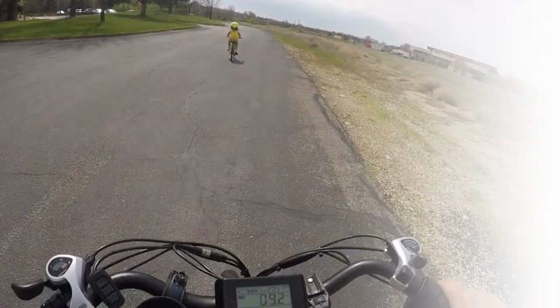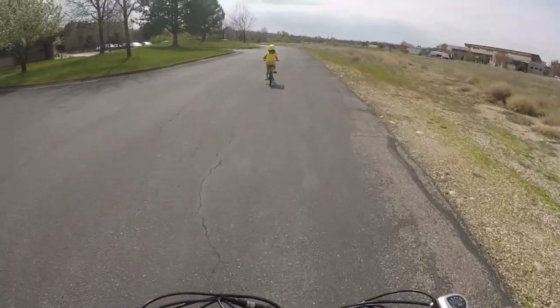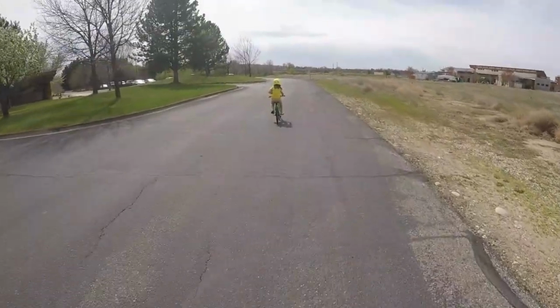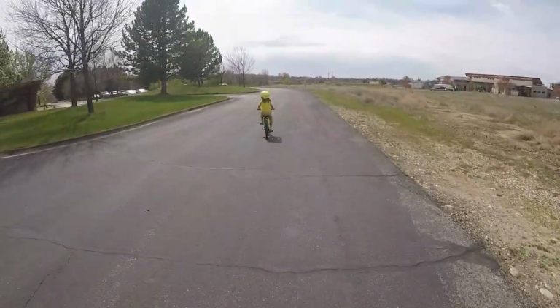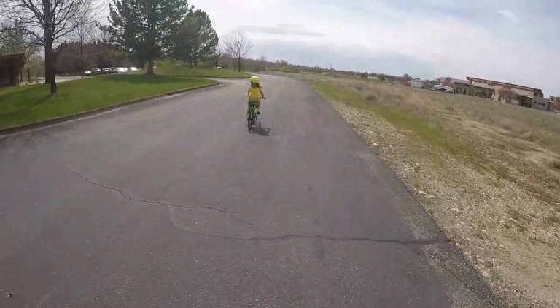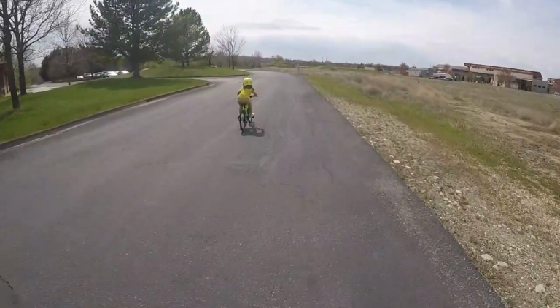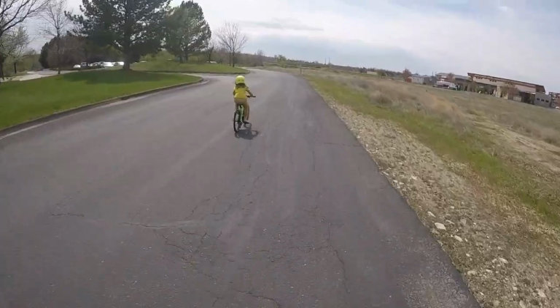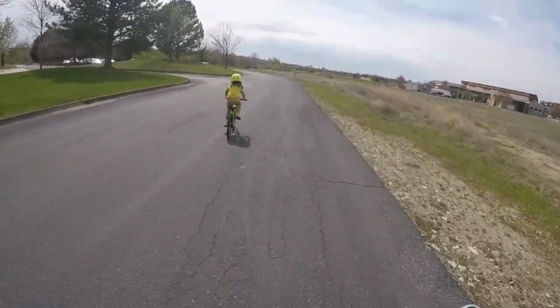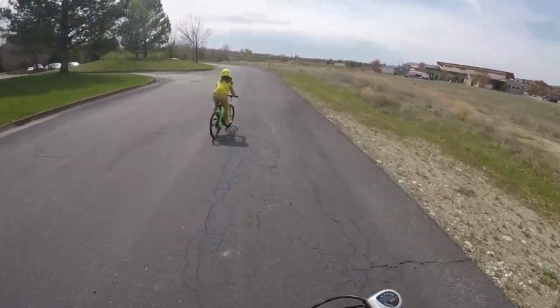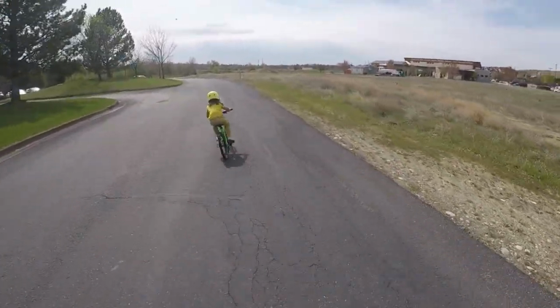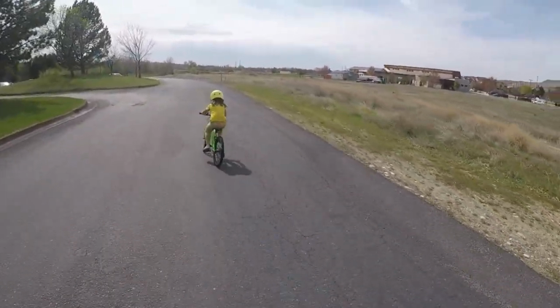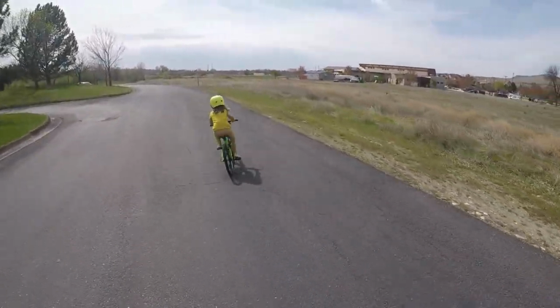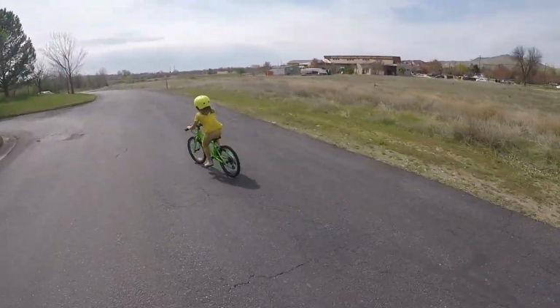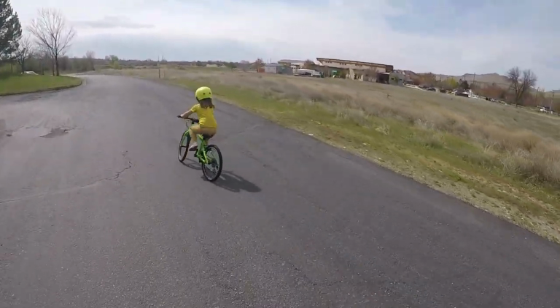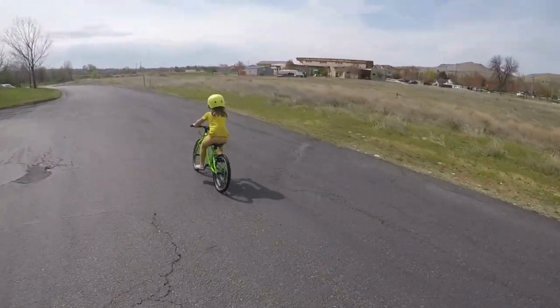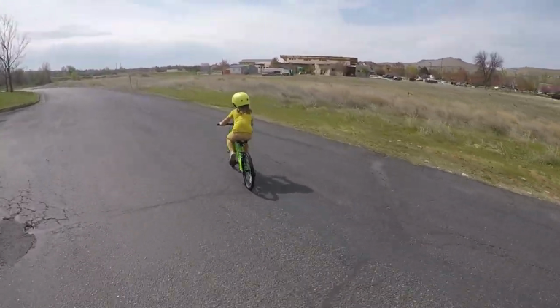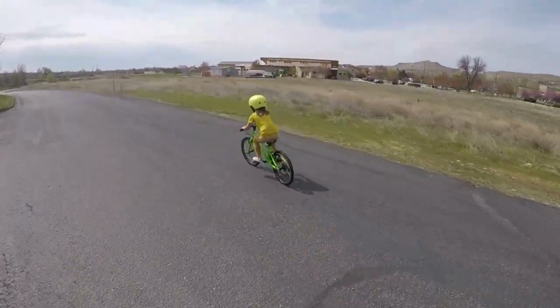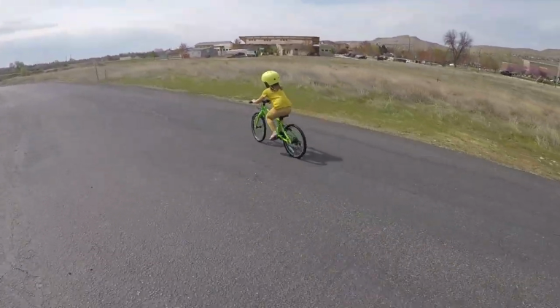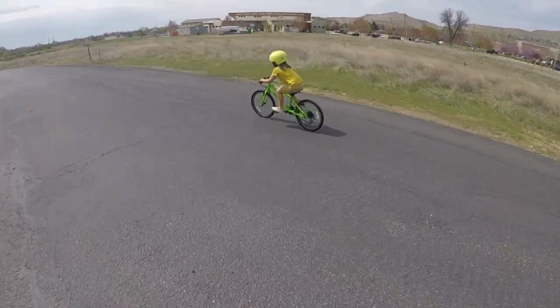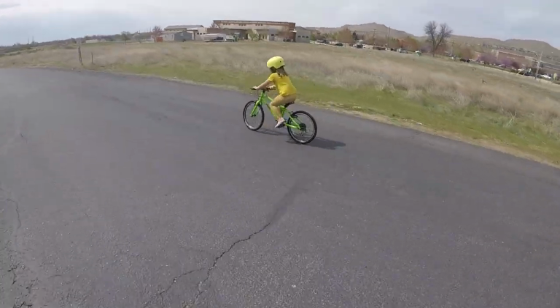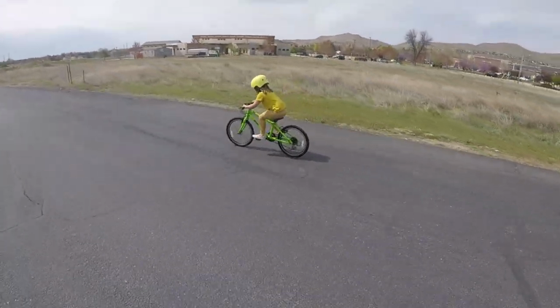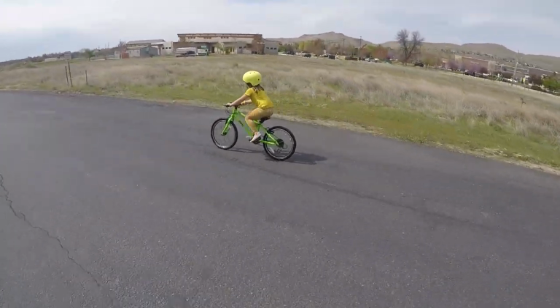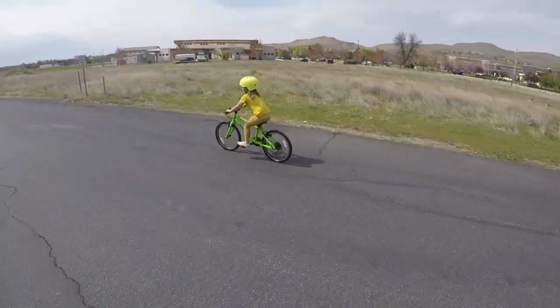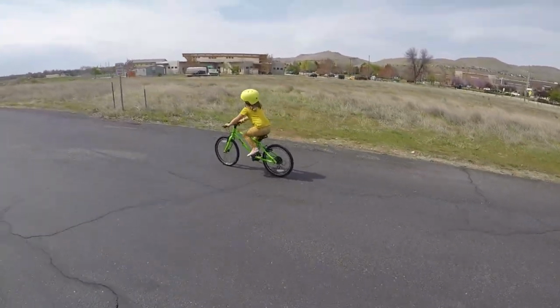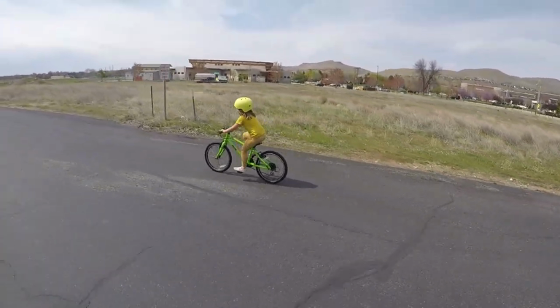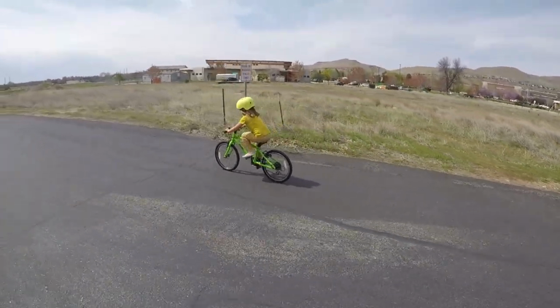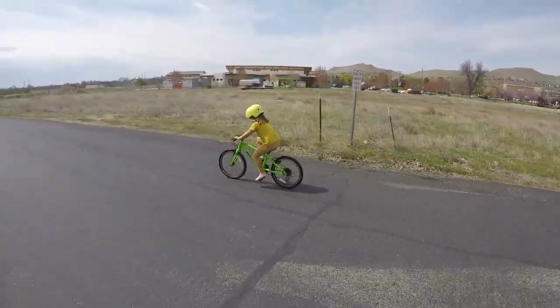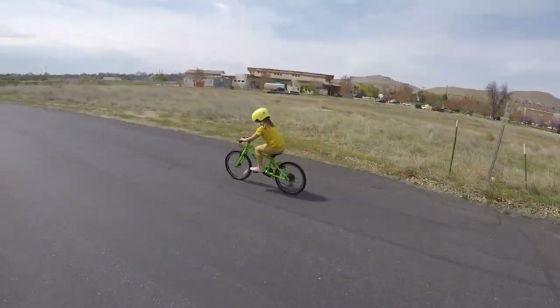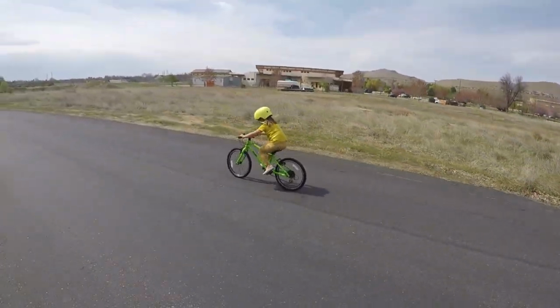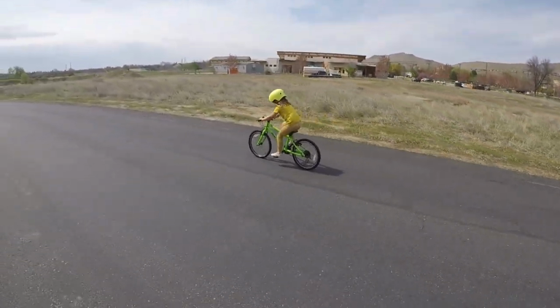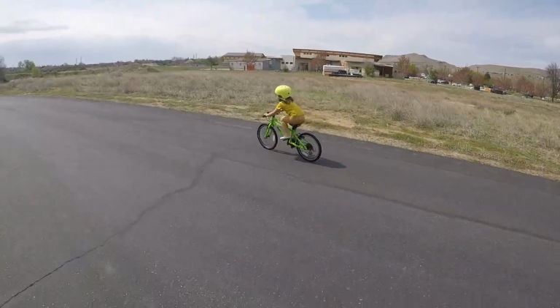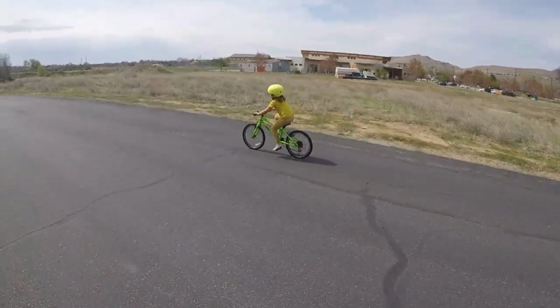As children grow, finding a great bike to grow with them can be difficult. The Frog 55 is a 20-inch bike that fits kids in the six to eight-year-old range with a minimum 22-inch inseam. Your little ones transitioning from their 16-inch bikes will love the Frog 55.